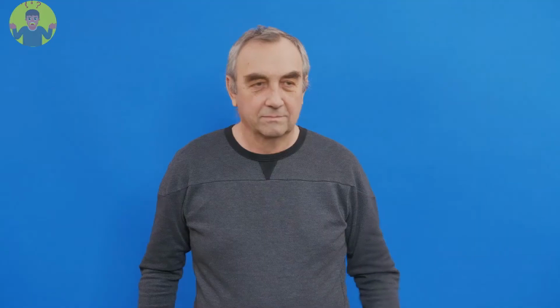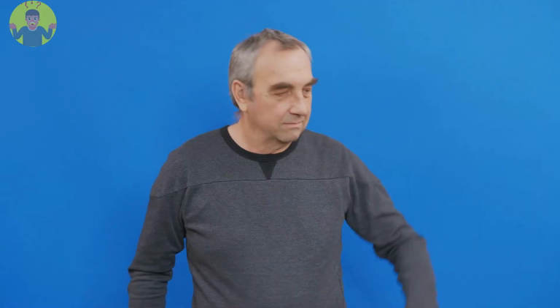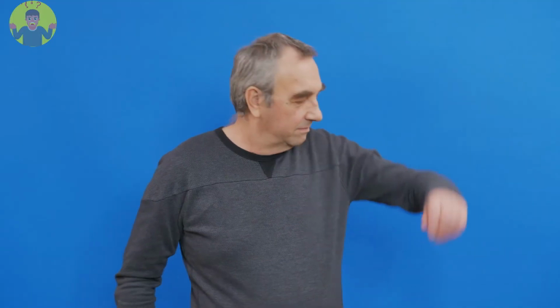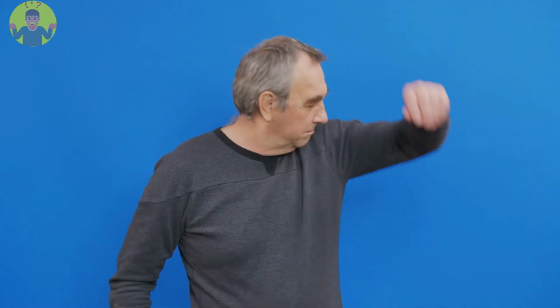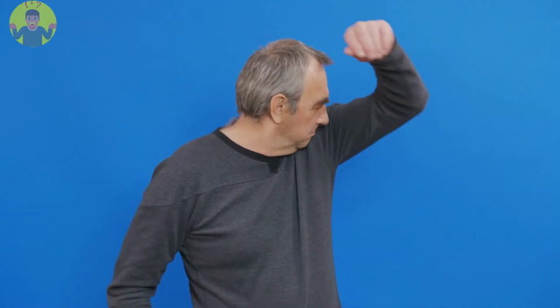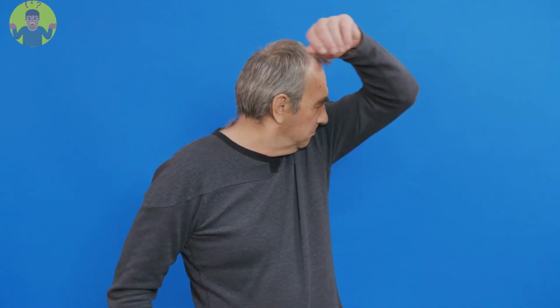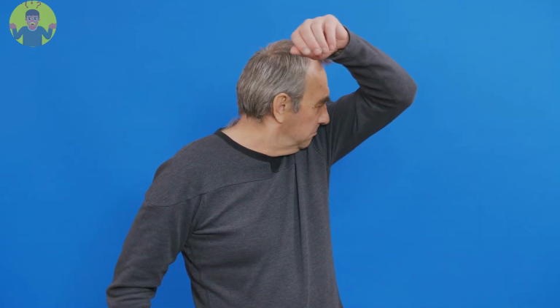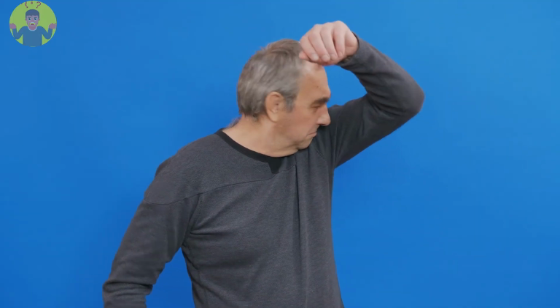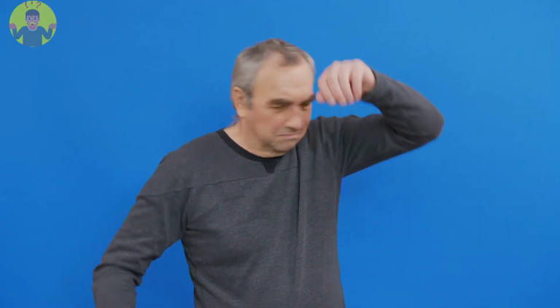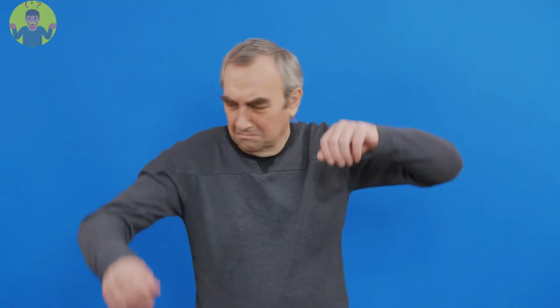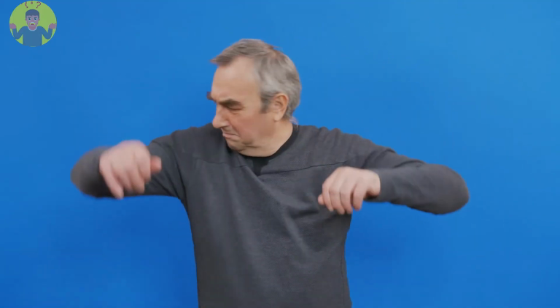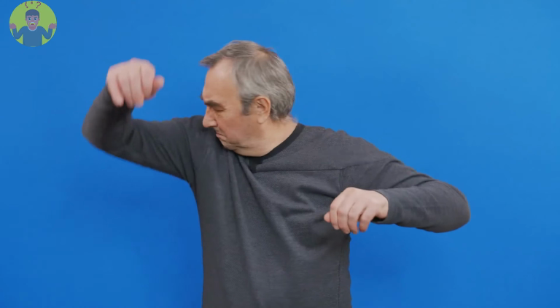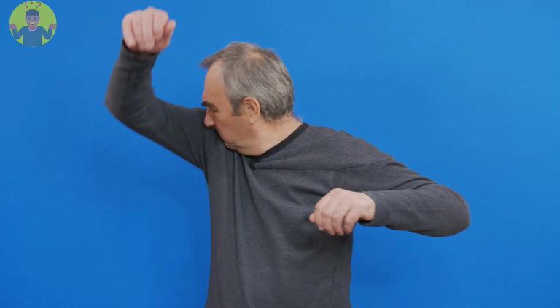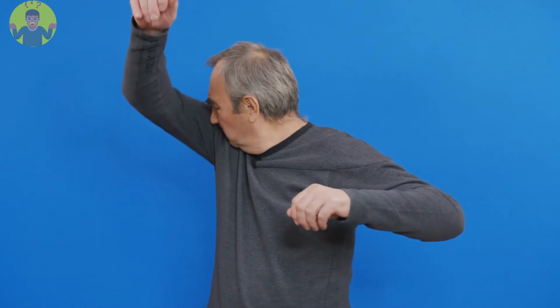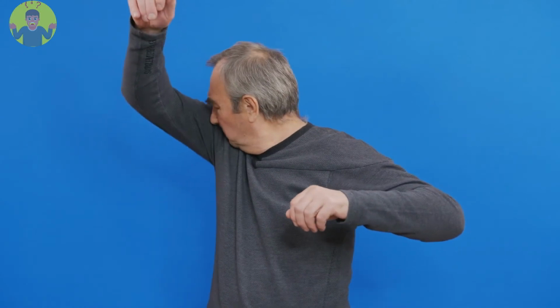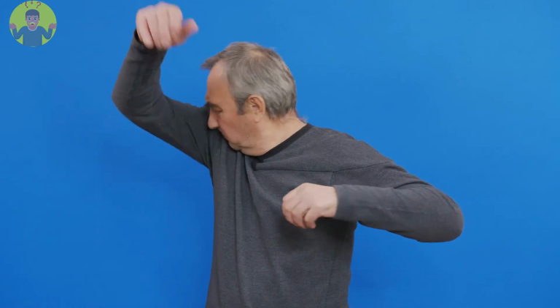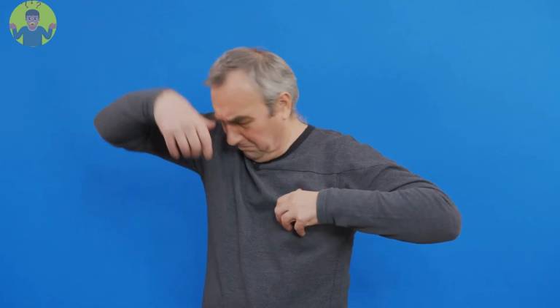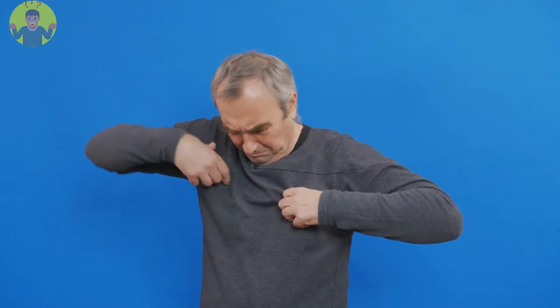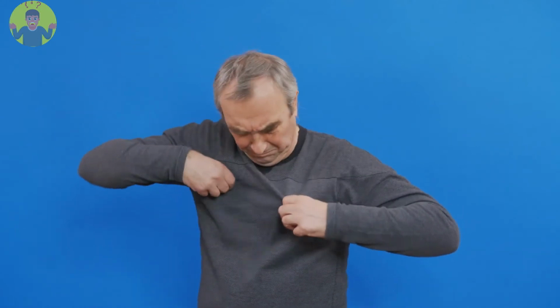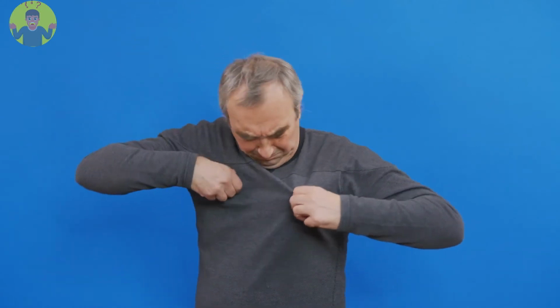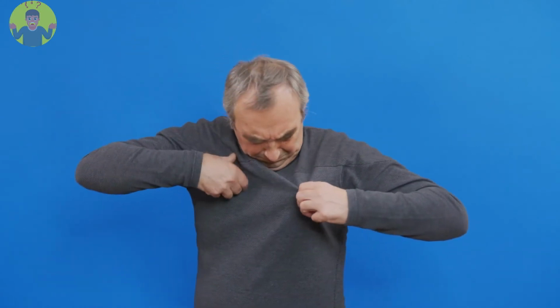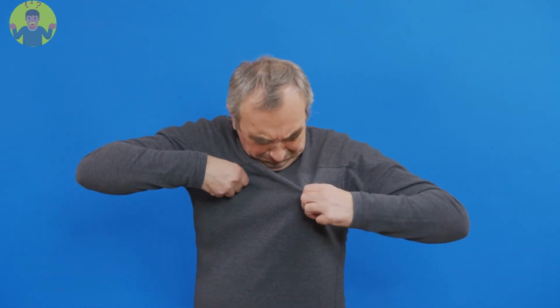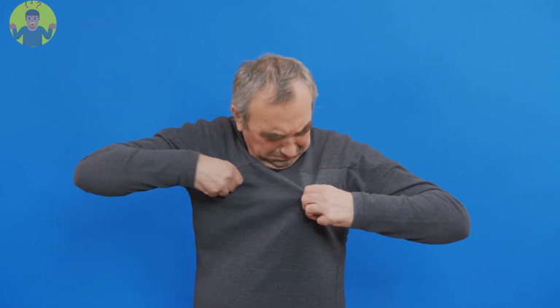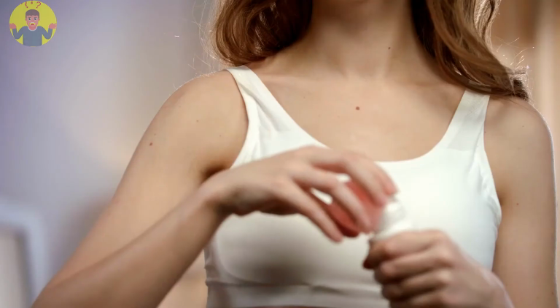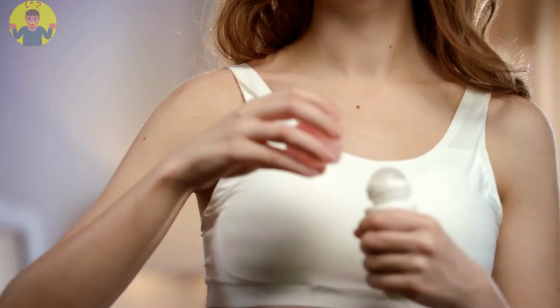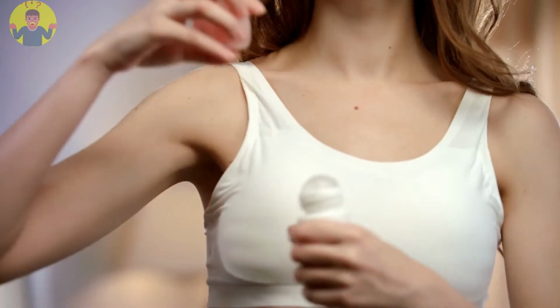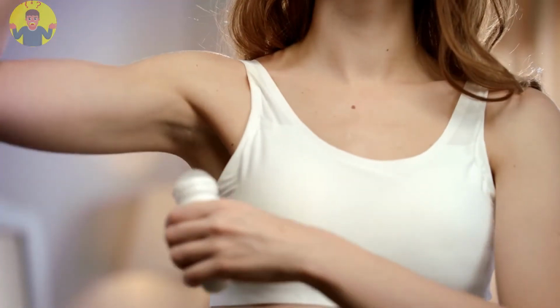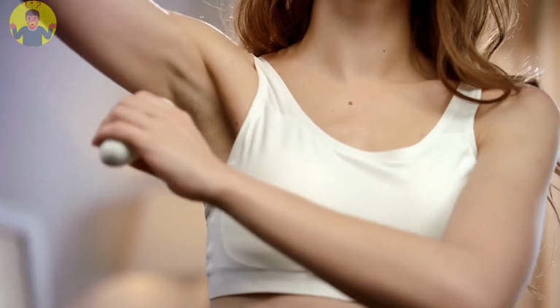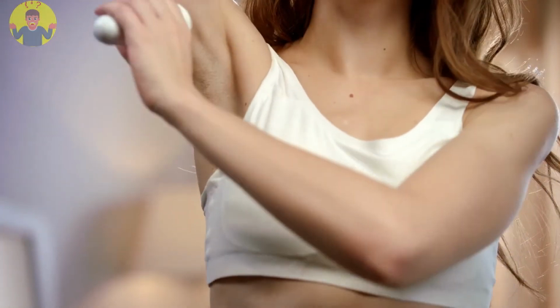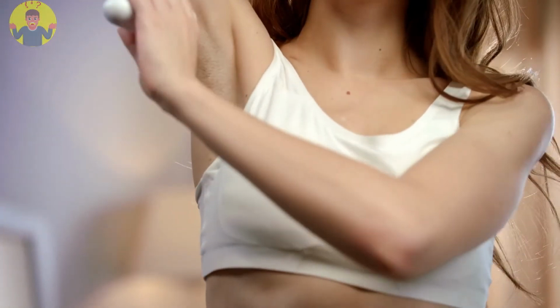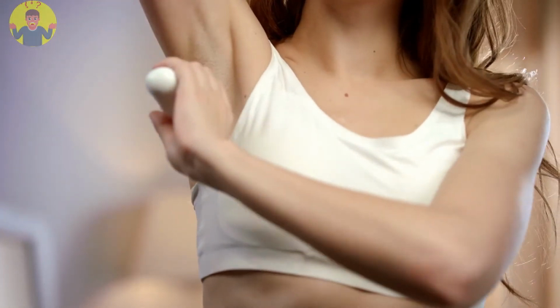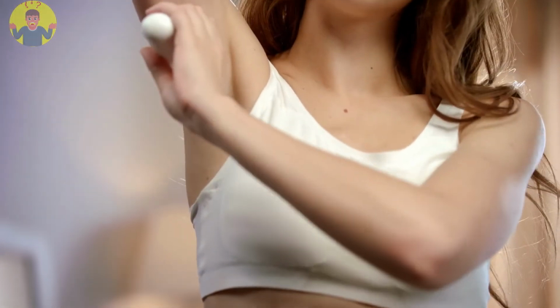Get rid of underarm odor with one of these ingredients. Underarm odor is very unpleasant, very embarrassing, and is capable of ruining moments. They are usually caused by puberty, tired clothes, hygiene, and so much more.